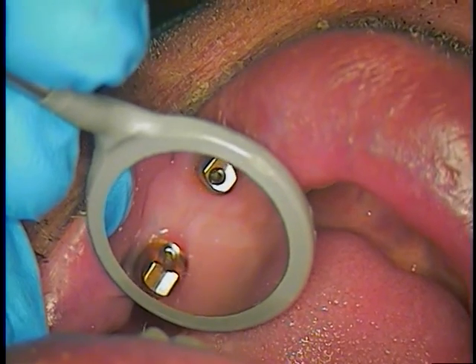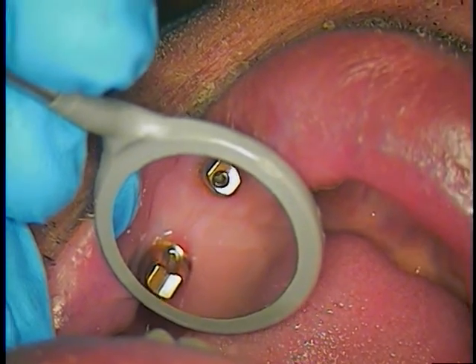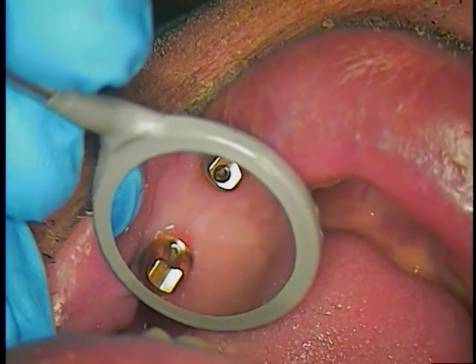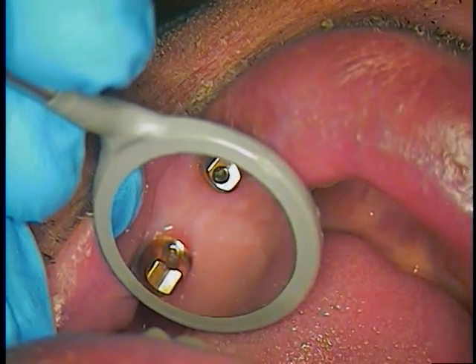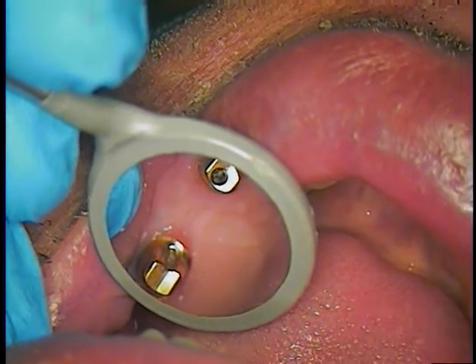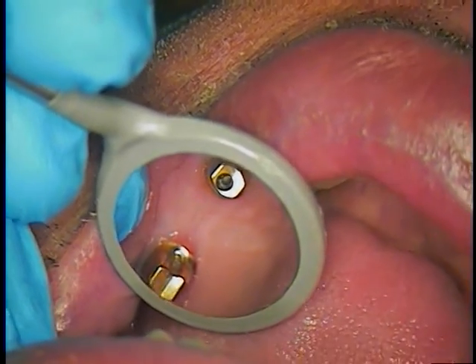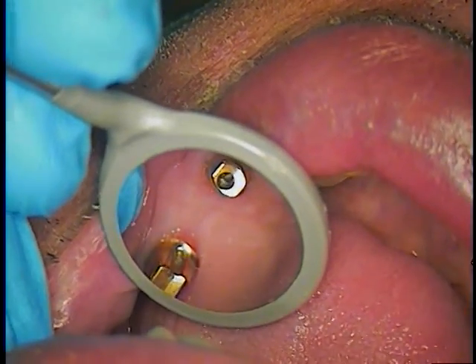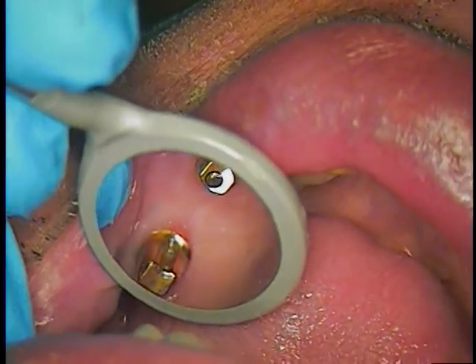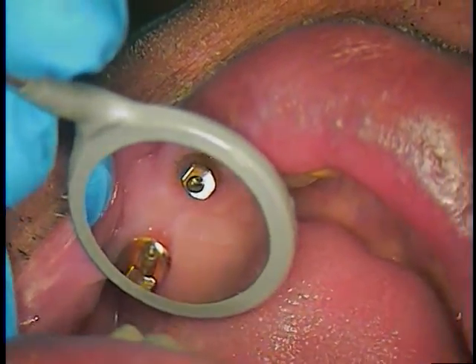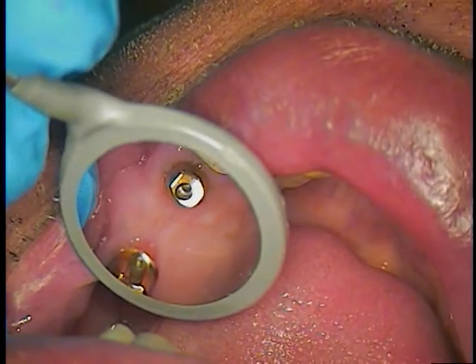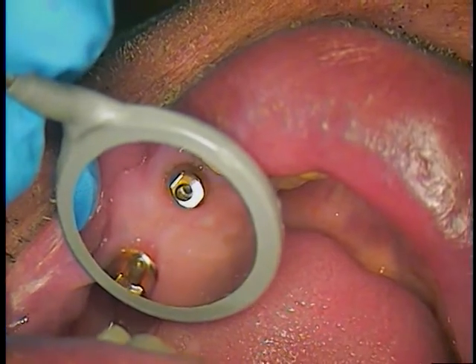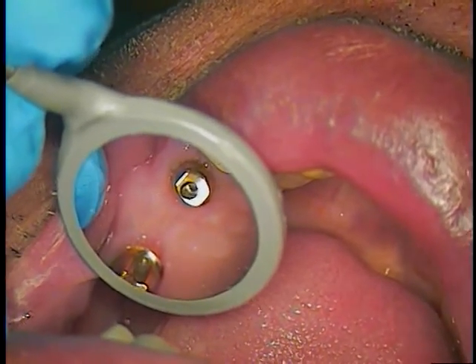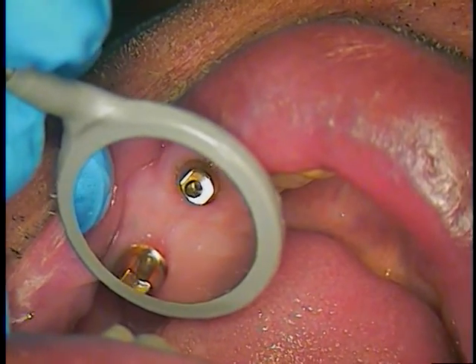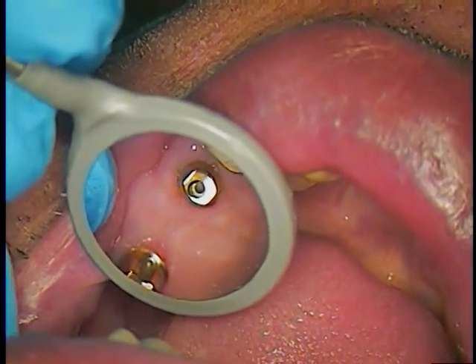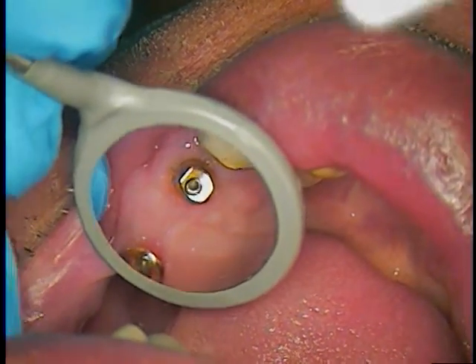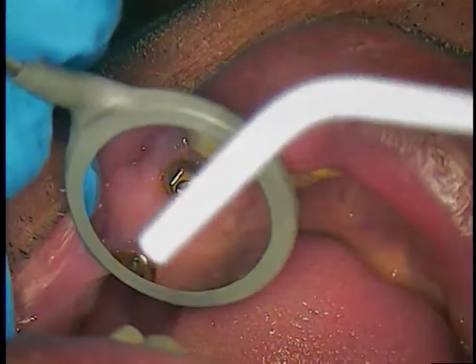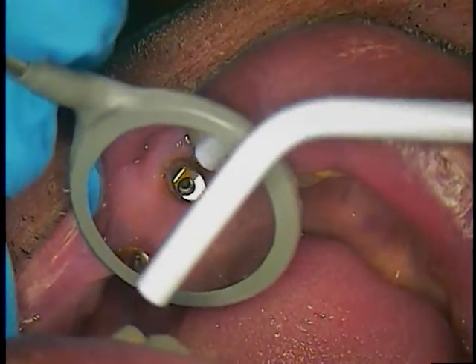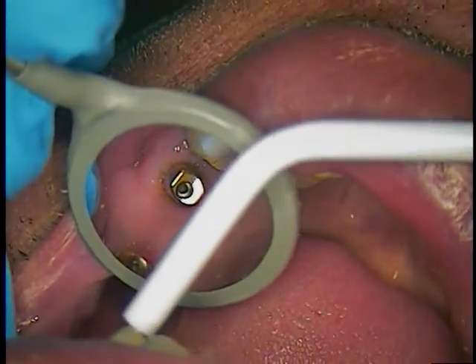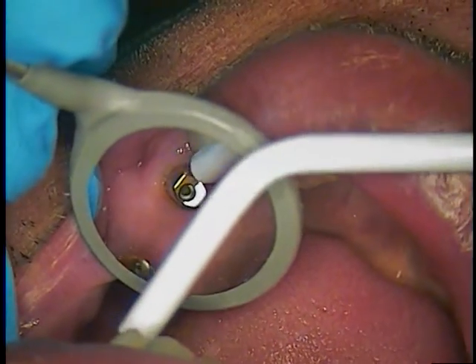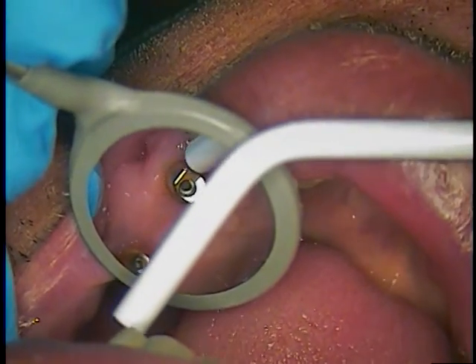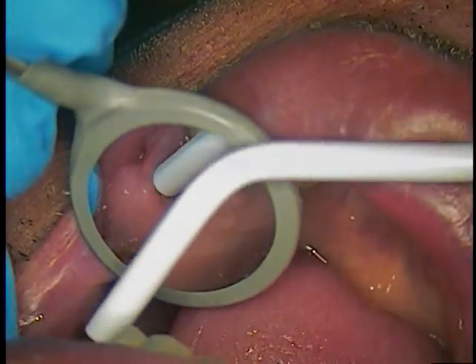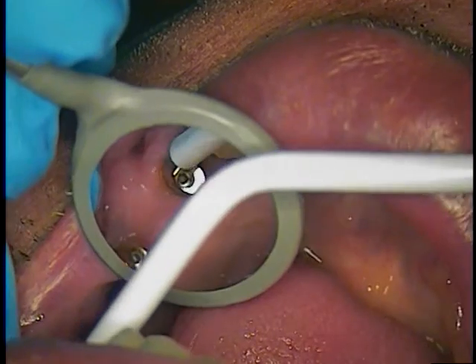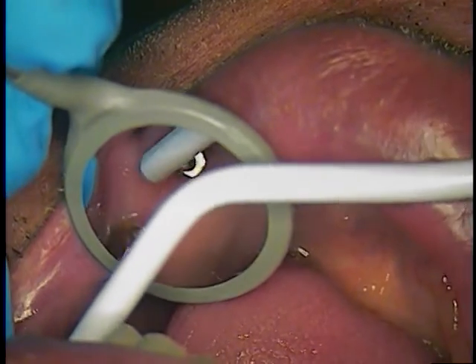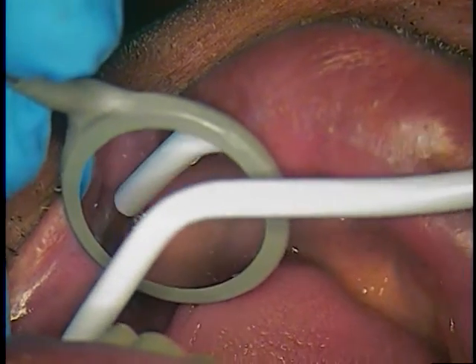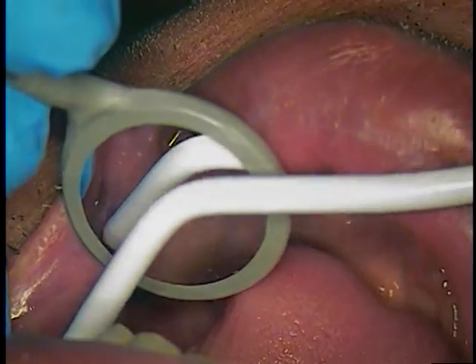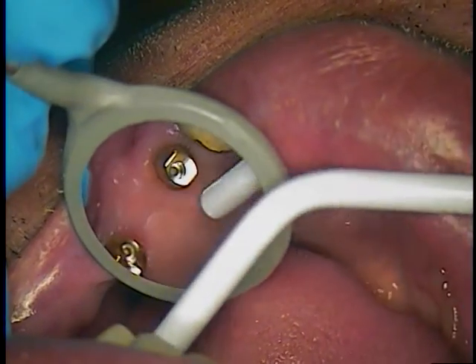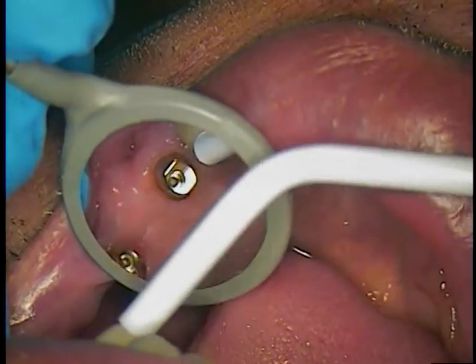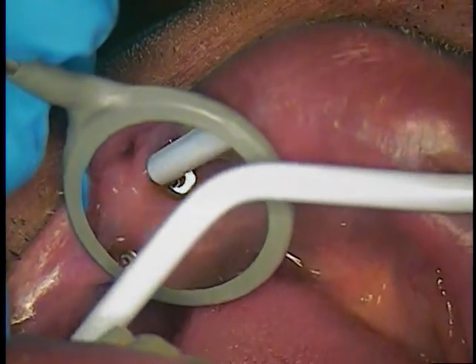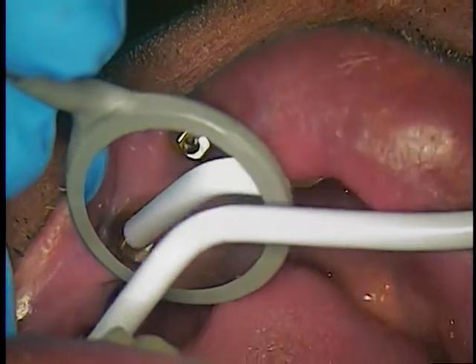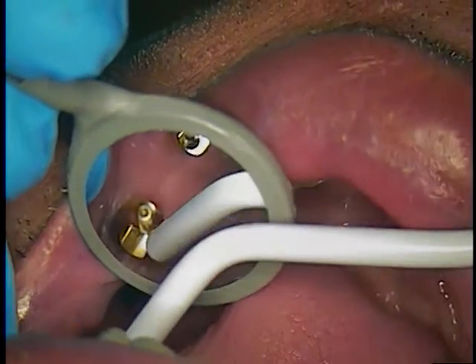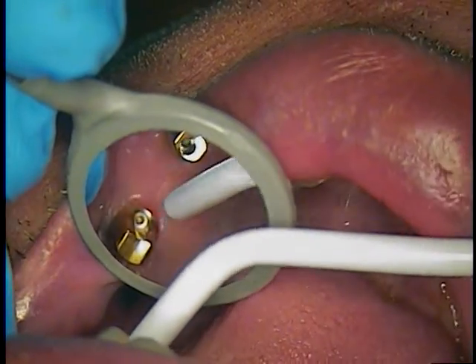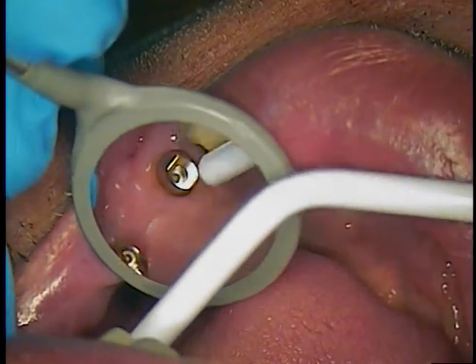Good morning, hello and welcome back. This is Dr. Jerry Cuomo. I'm here with my patient and he is just back from Europe. Had a good time and now we're ready to try into this bridge. Right now what we're dealing with are ankylosed abutments.